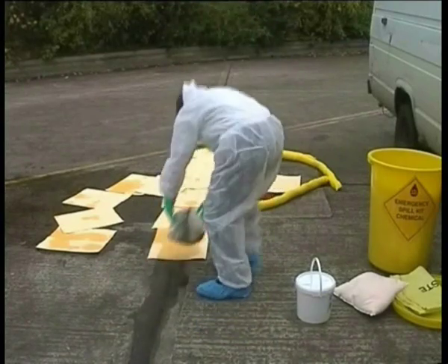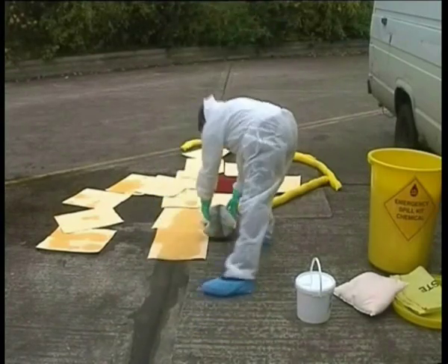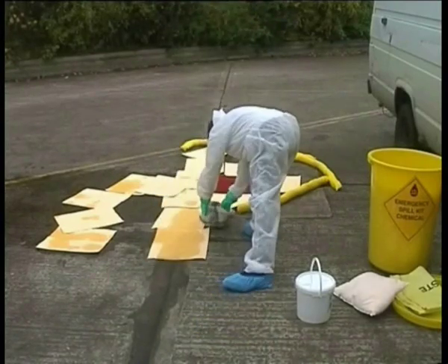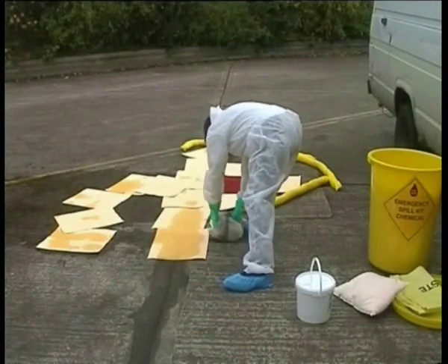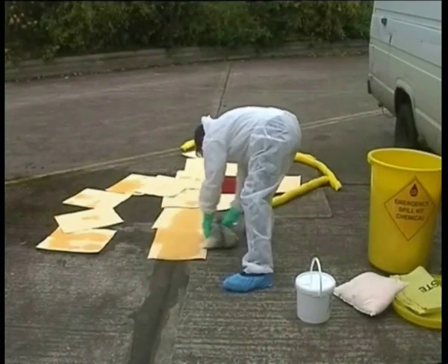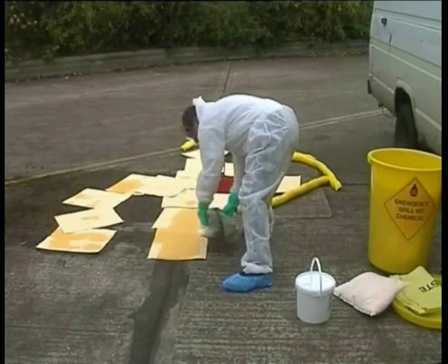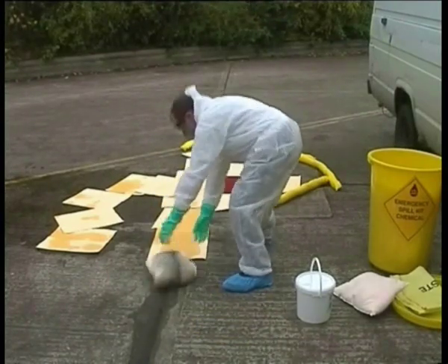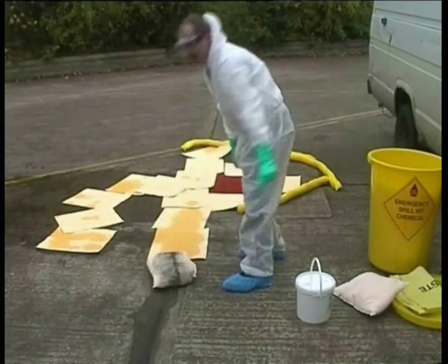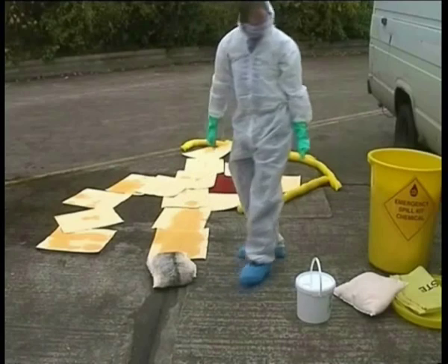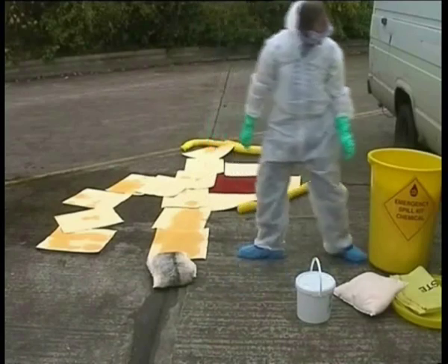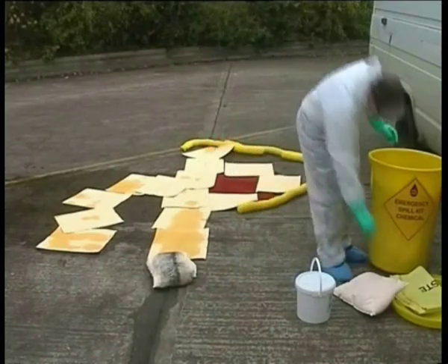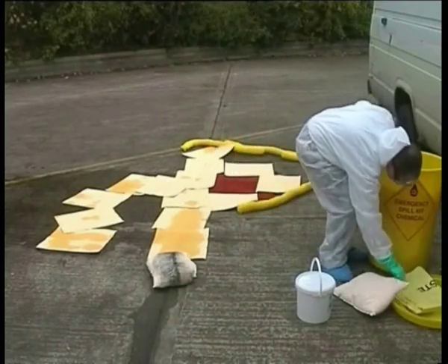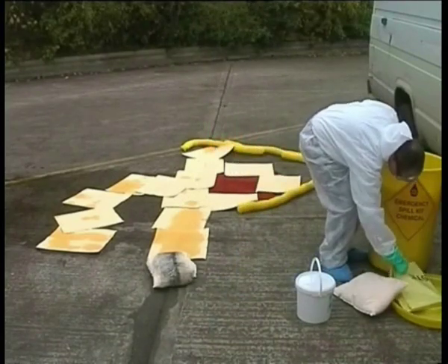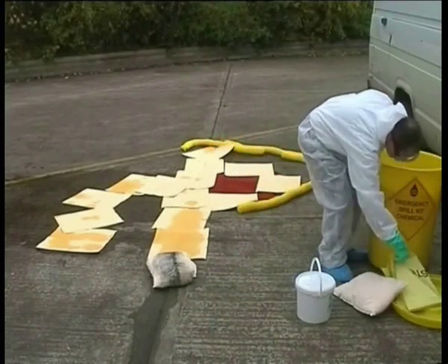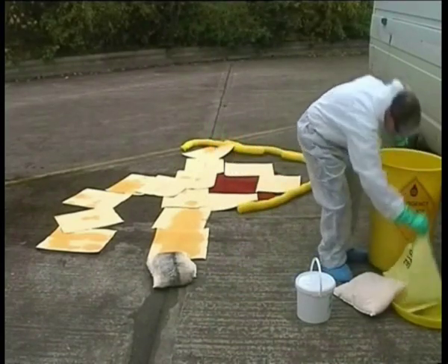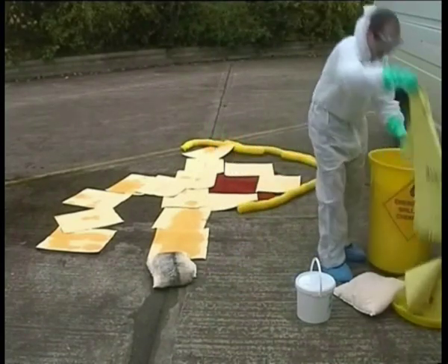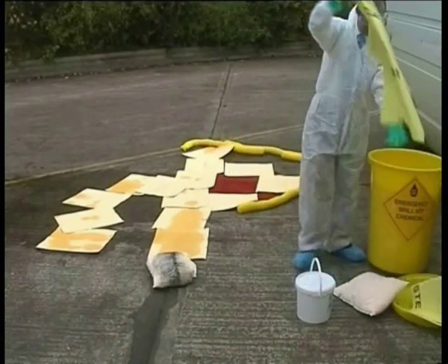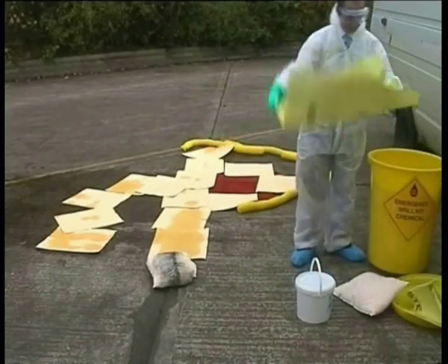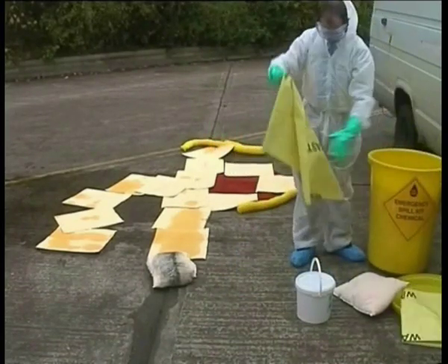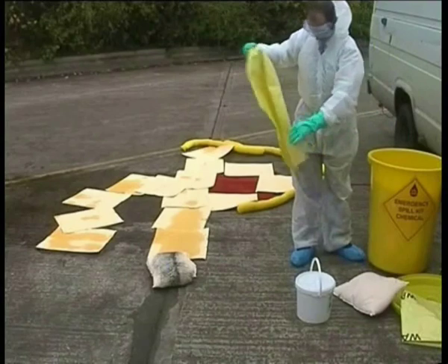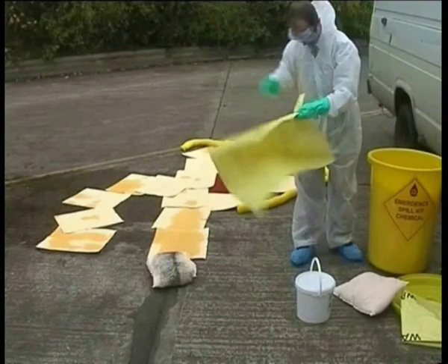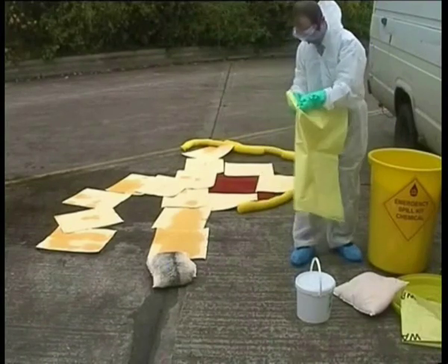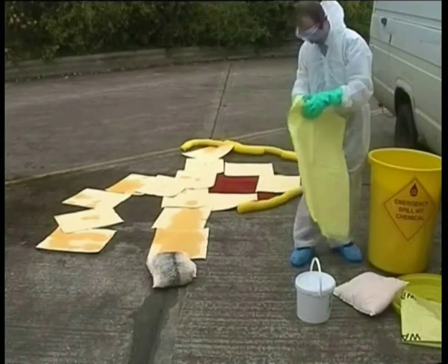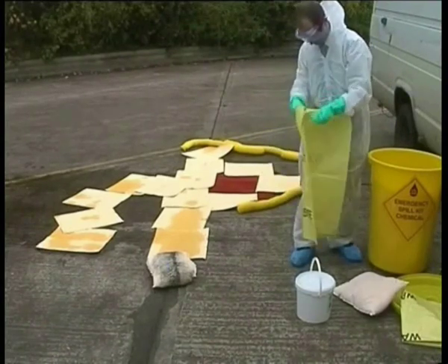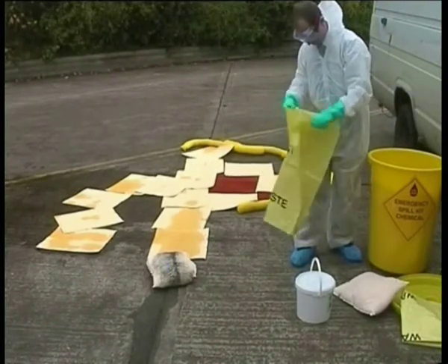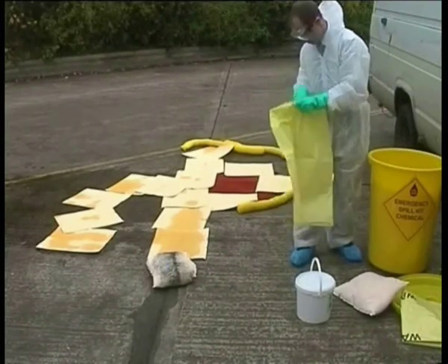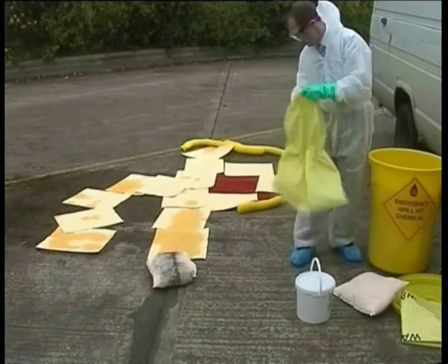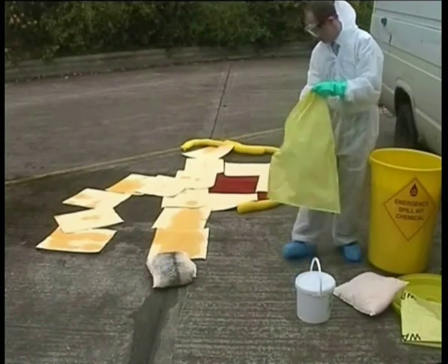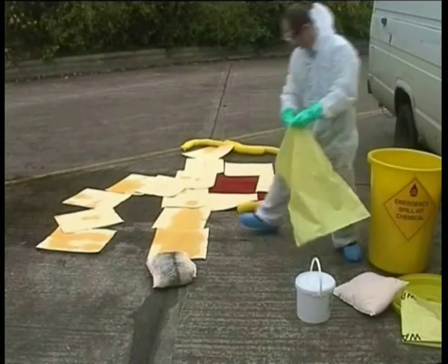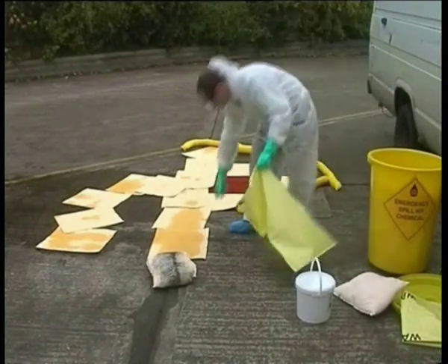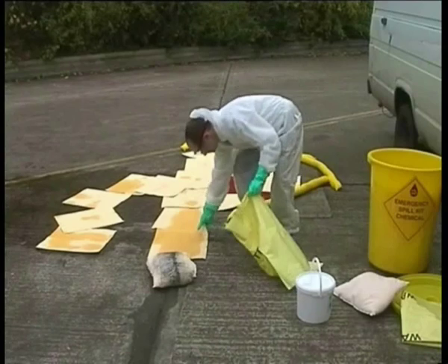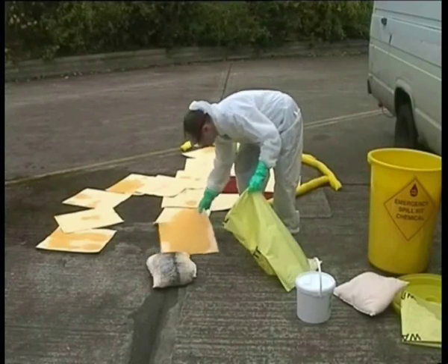Treat the used absorbent with the respect that you would the original liquid and keep the PPE on whilst cleaning up. Place the used absorbent in the temporary disposable bags that are supplied with the spill kit, and then report the spill to the management.